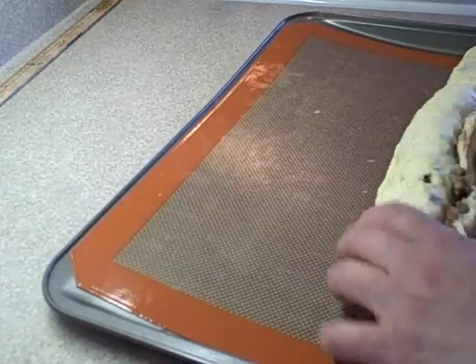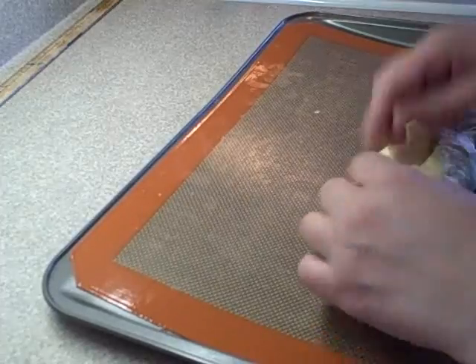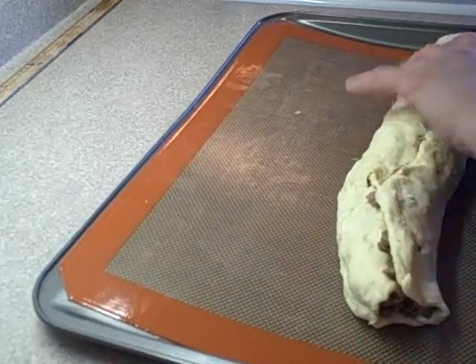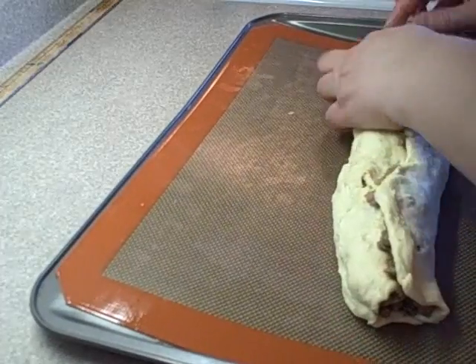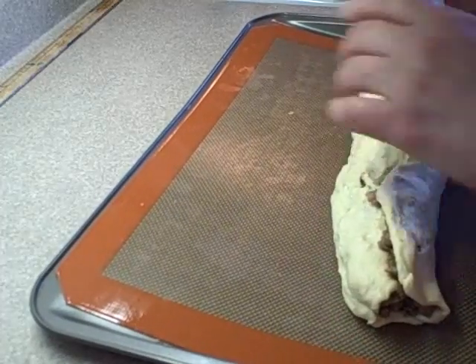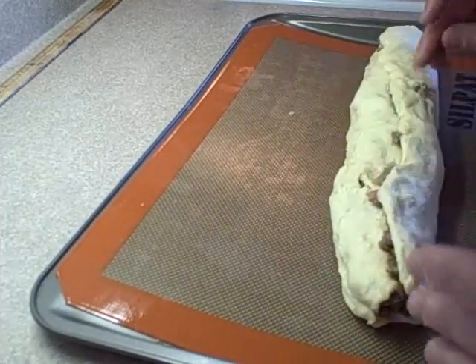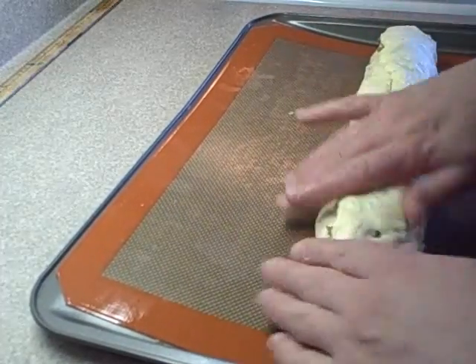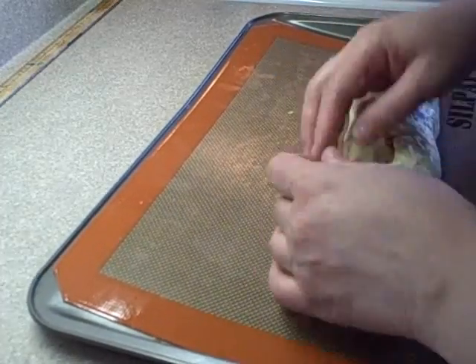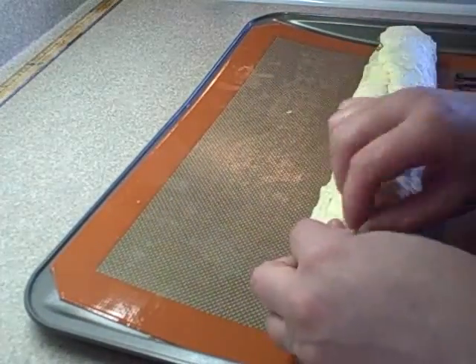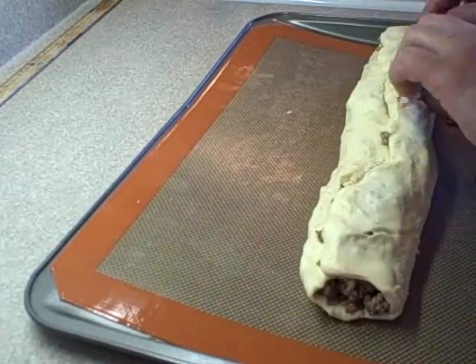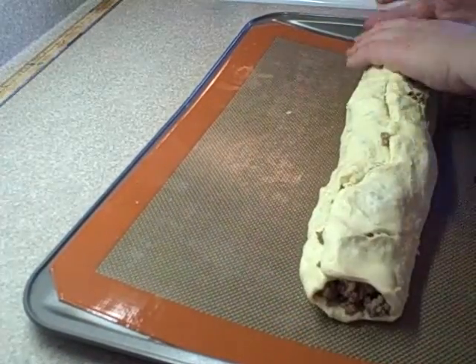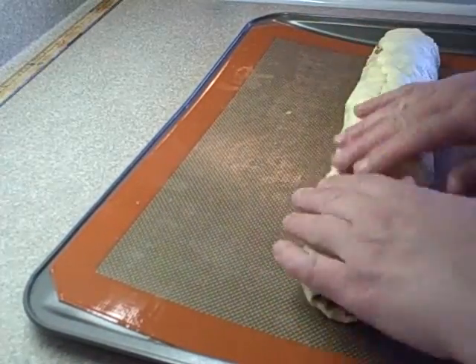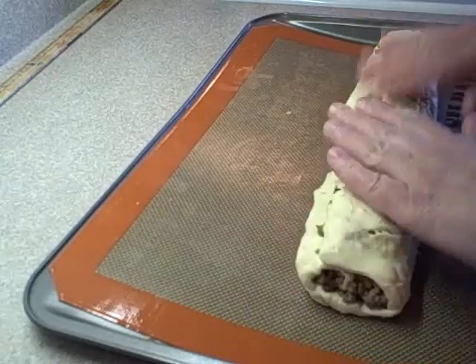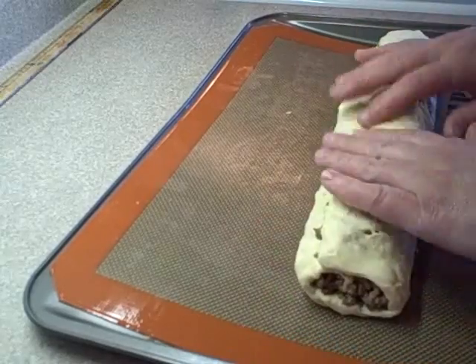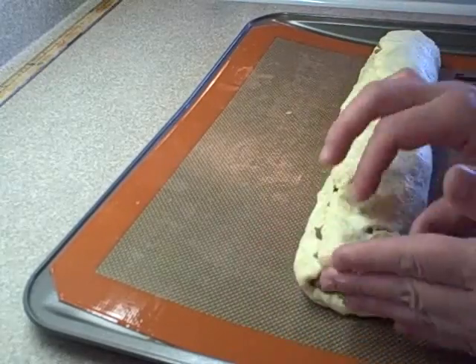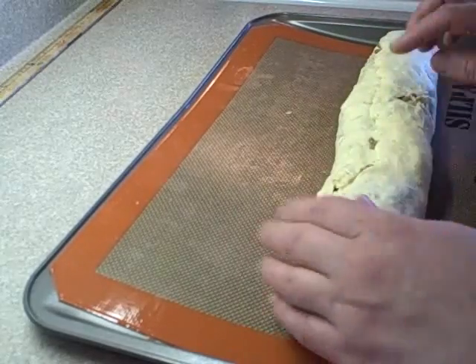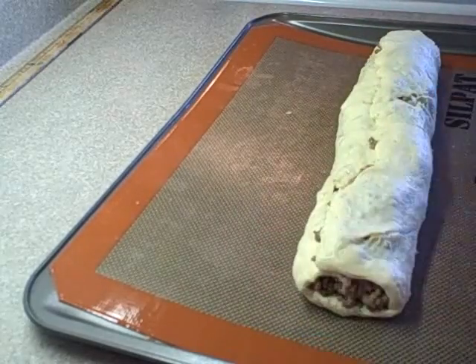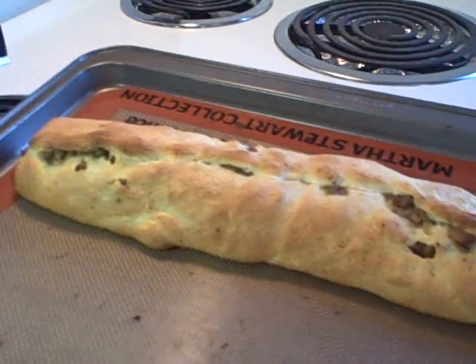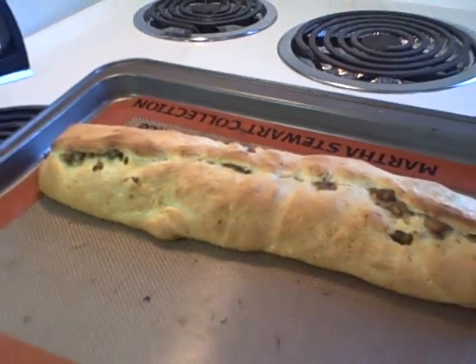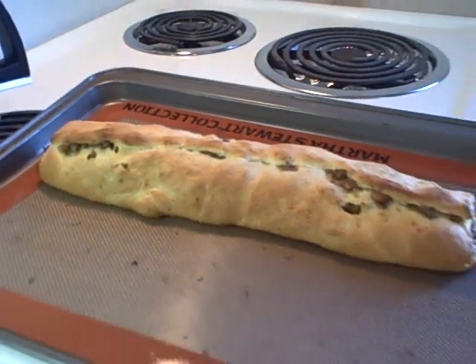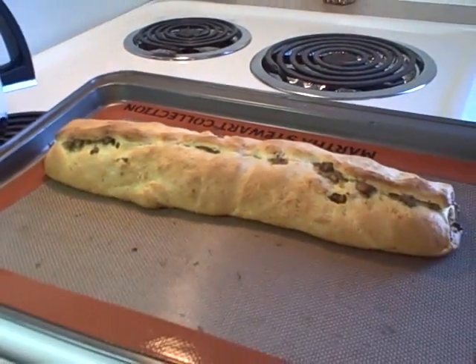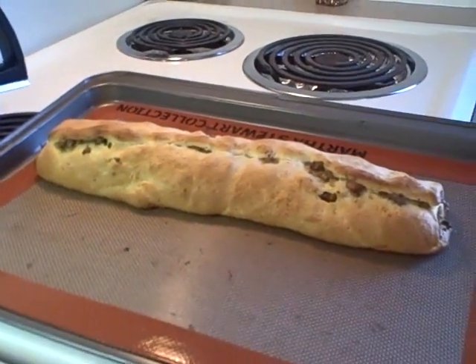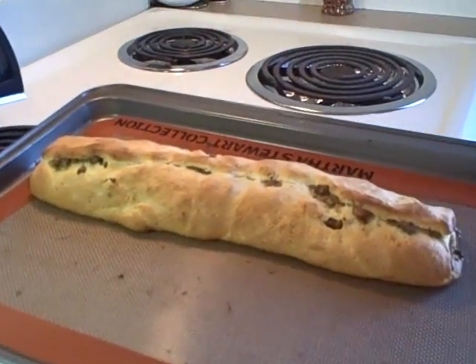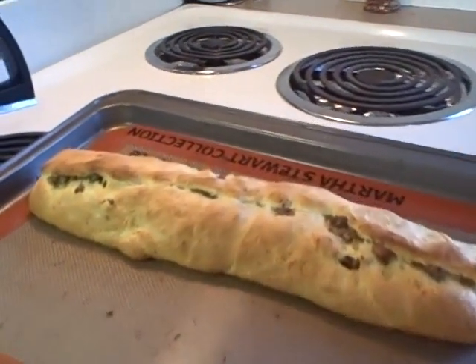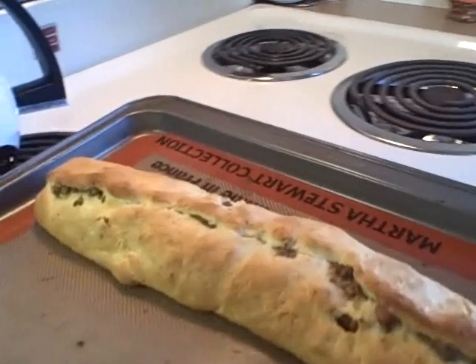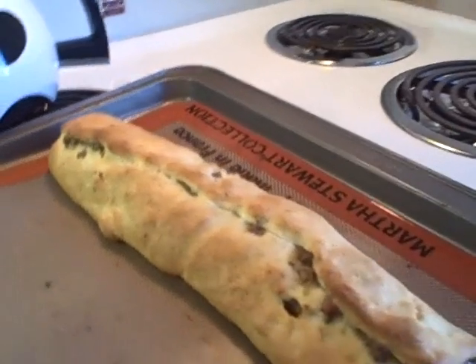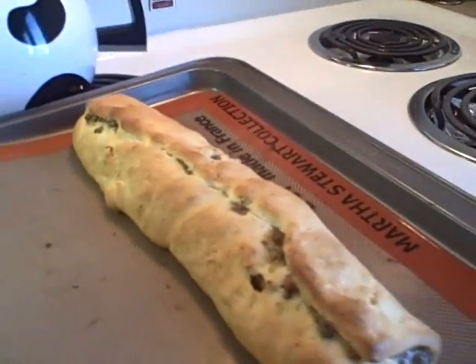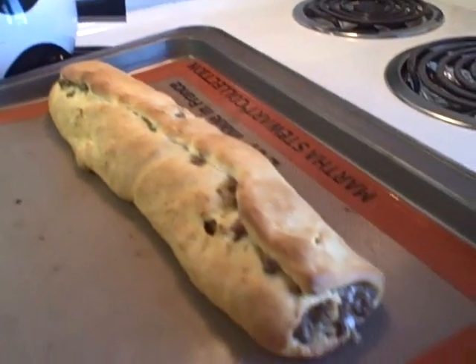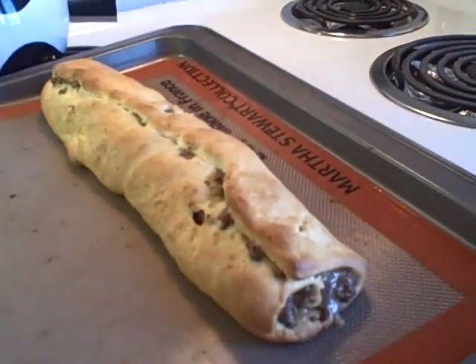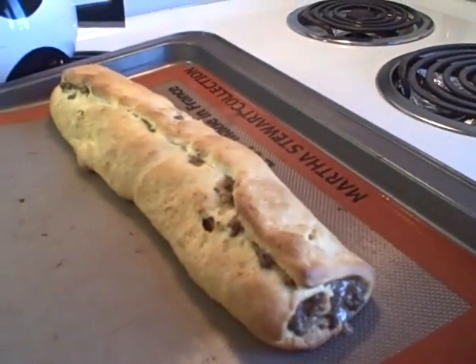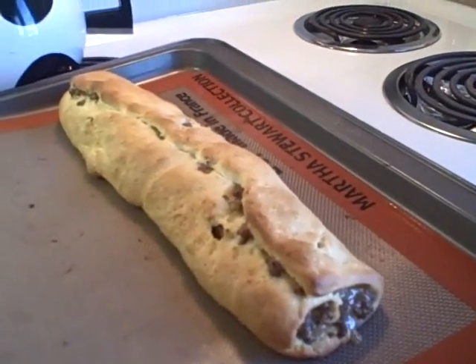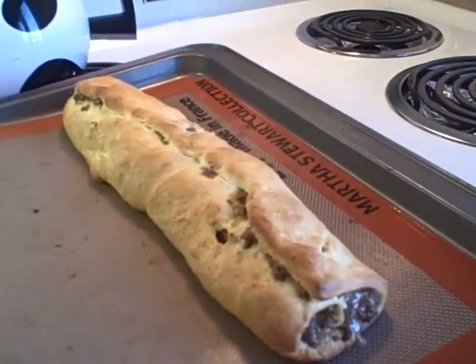It says you should put it seam side down, but there was no way I could turn this over without ripping it to pieces. You're supposed to bake it at 400 degrees for 20 to 25 minutes until it's golden brown - so I did, and I baked it at 400 until it was golden brown.